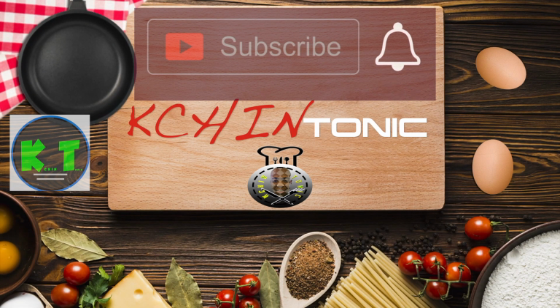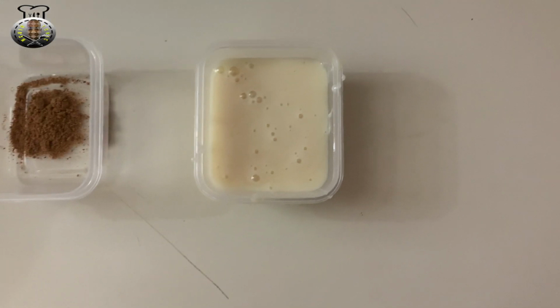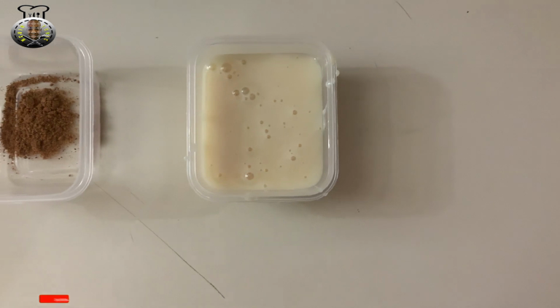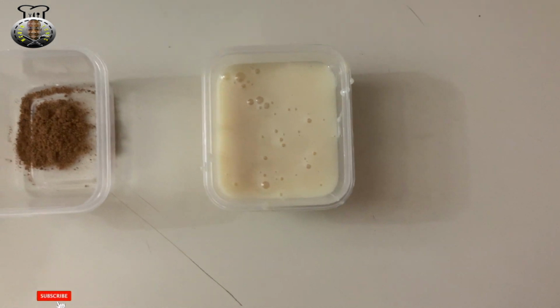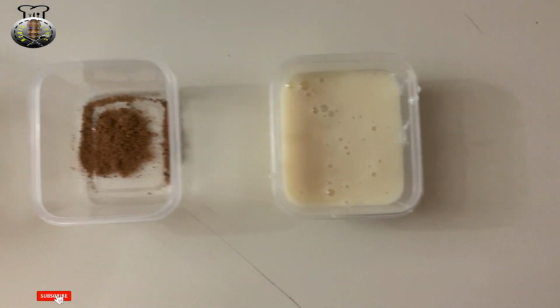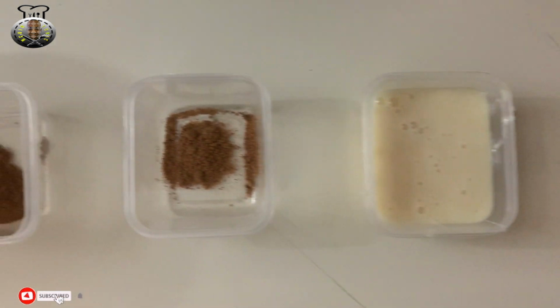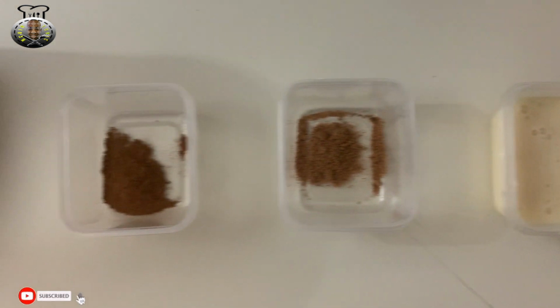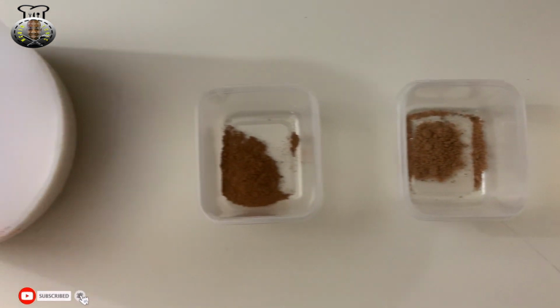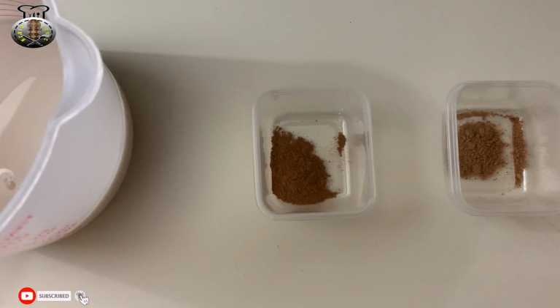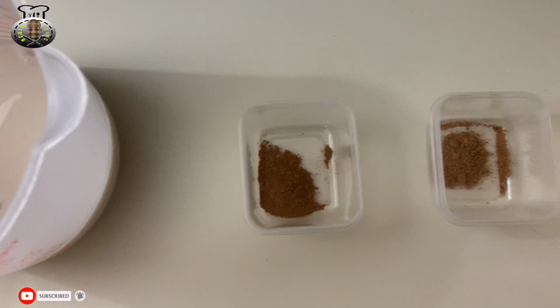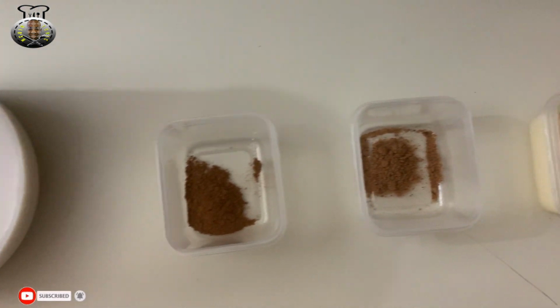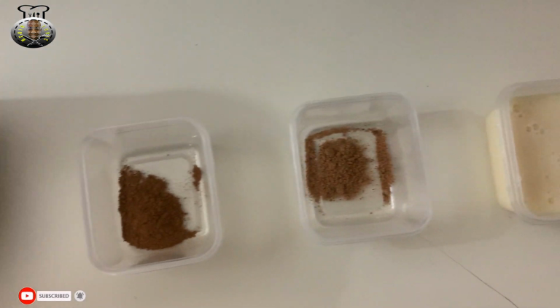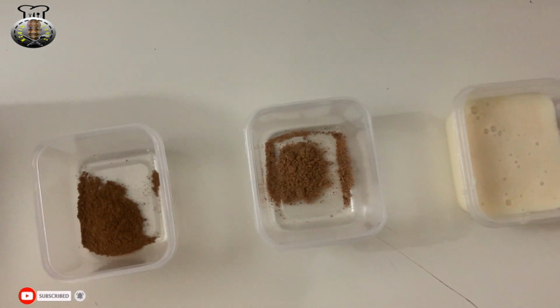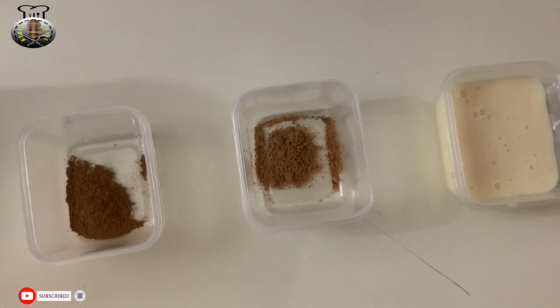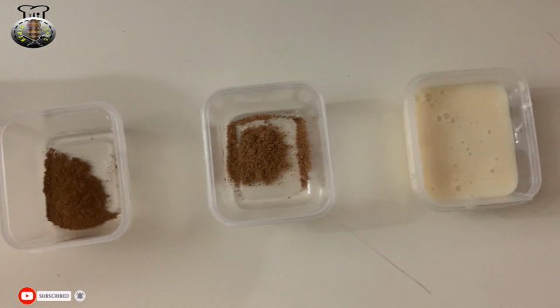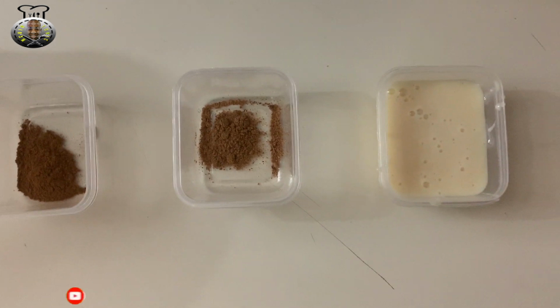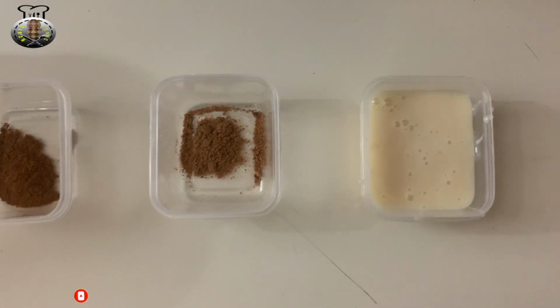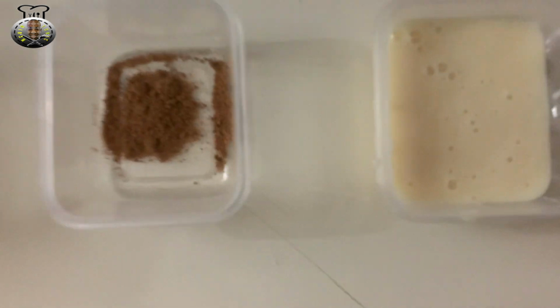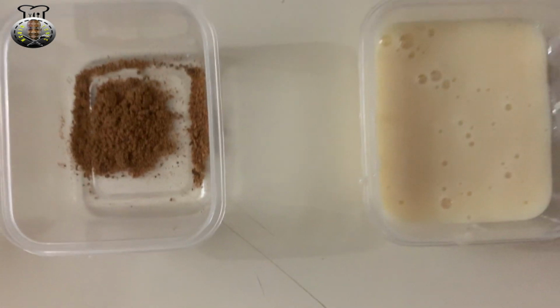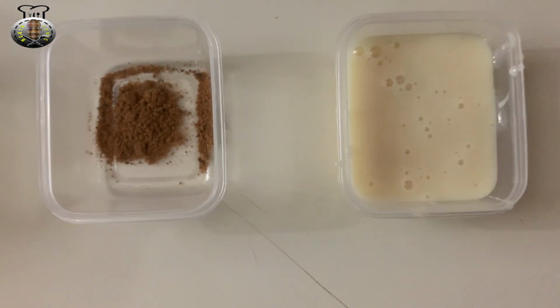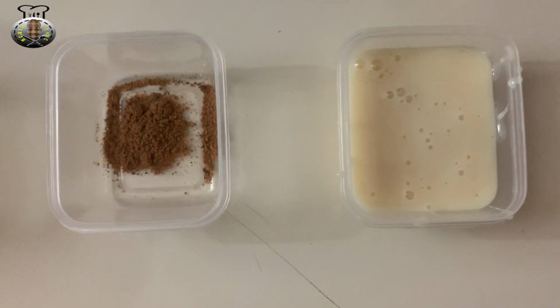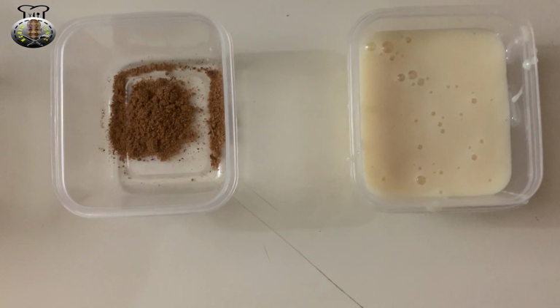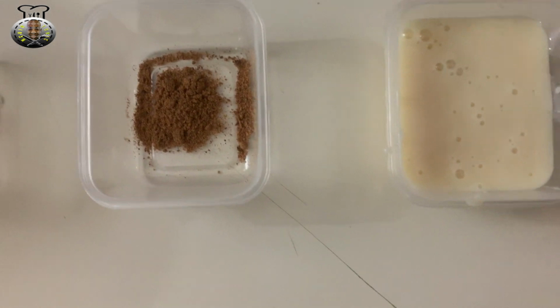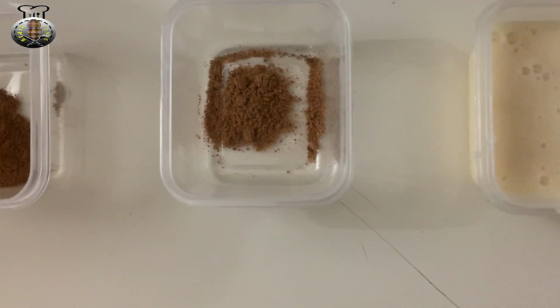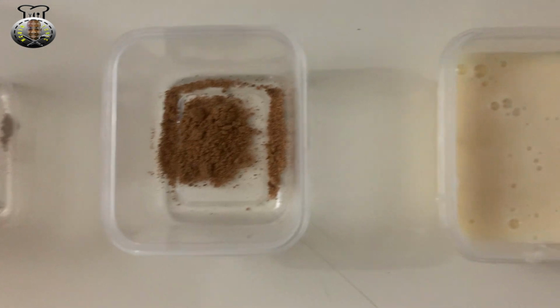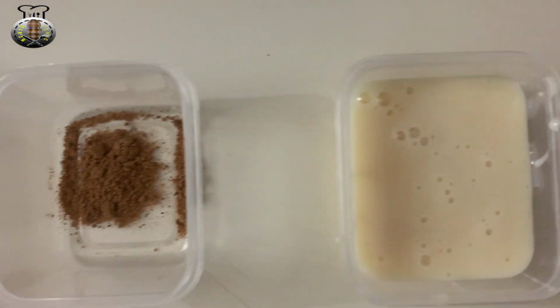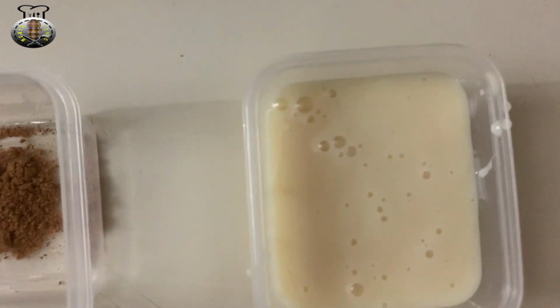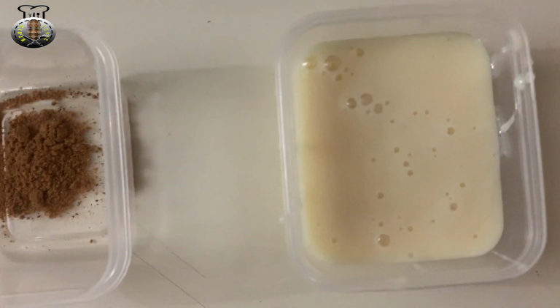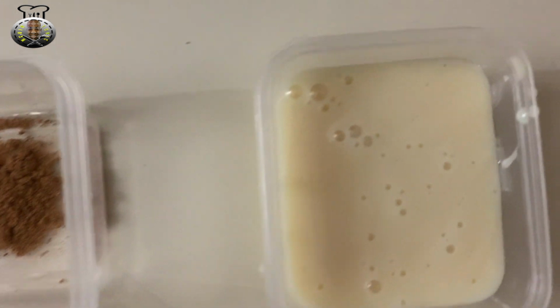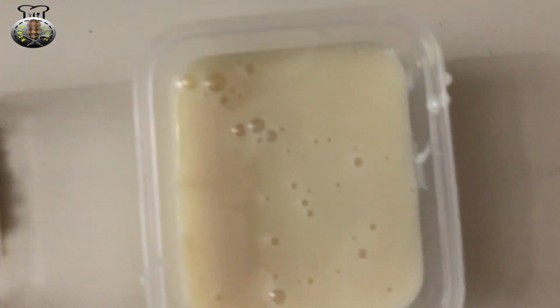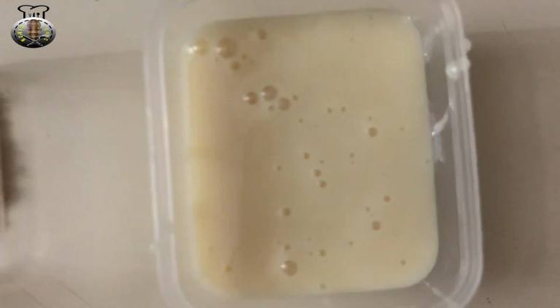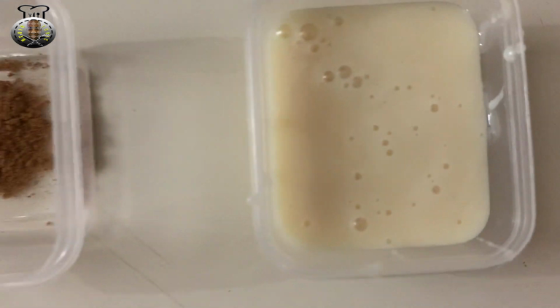Hey, what's up guys, welcome back to my channel, welcome back to another brand new video. In this video today we're going to be making some tasty Caribbean-styled papaya punch — some lovely tasting papaya punch.